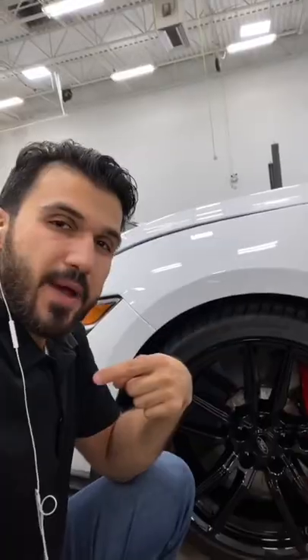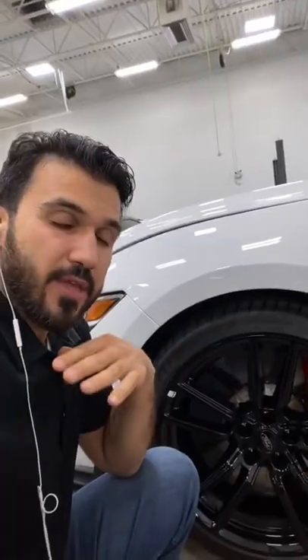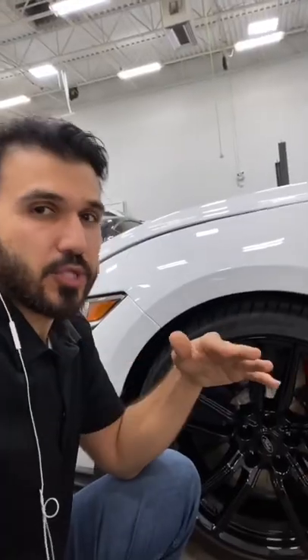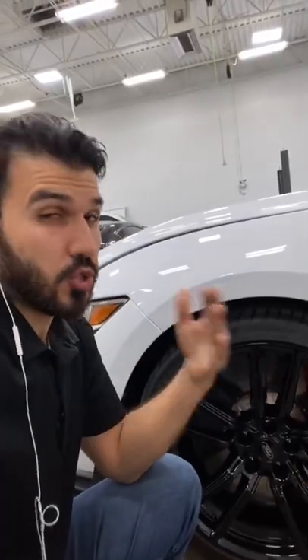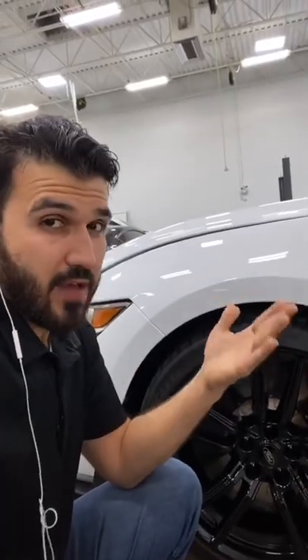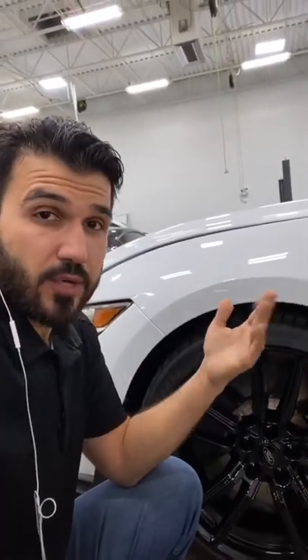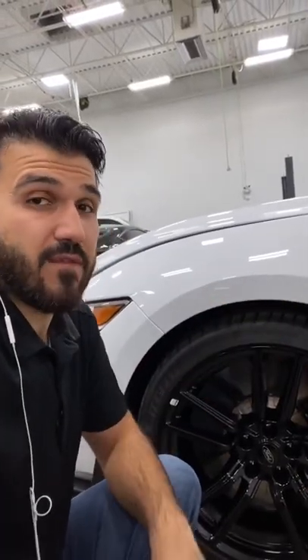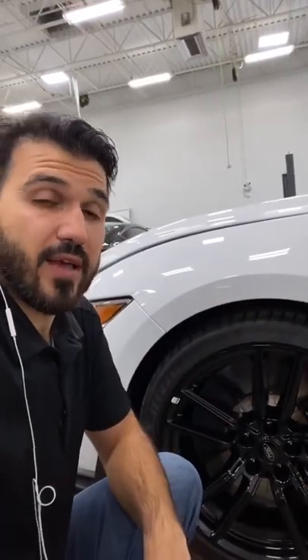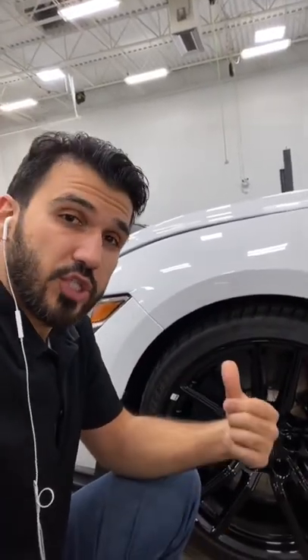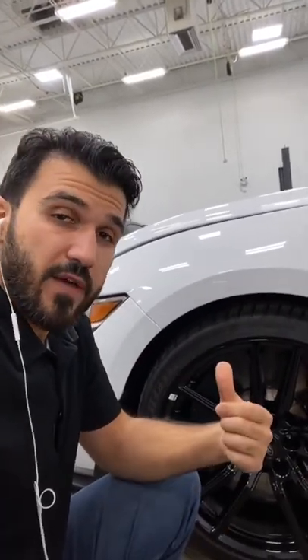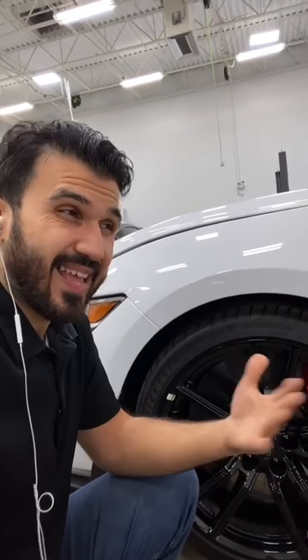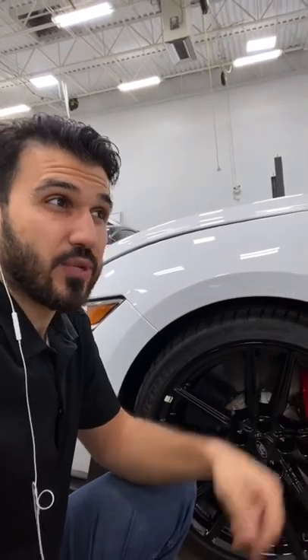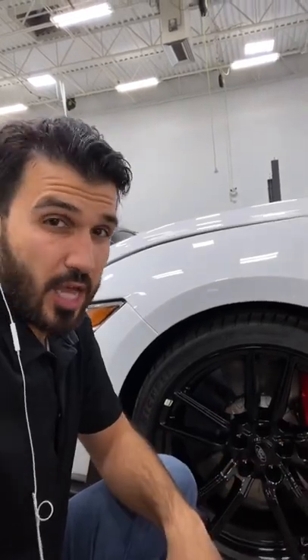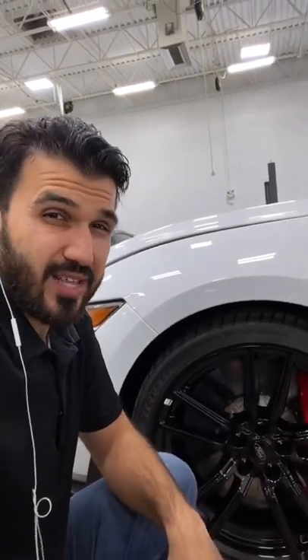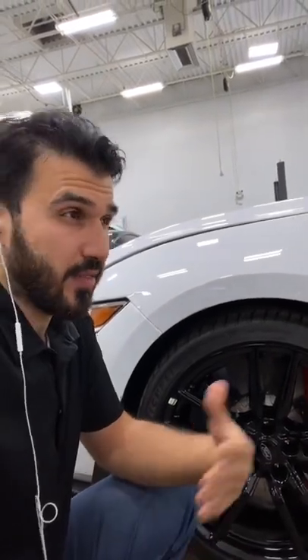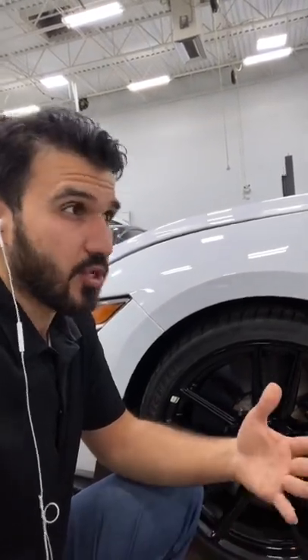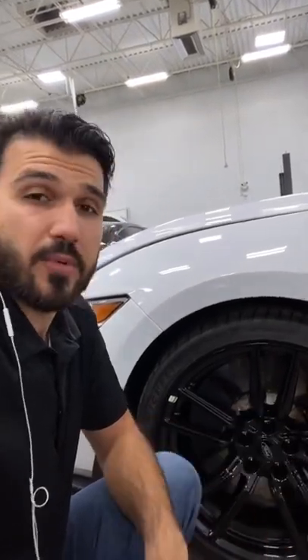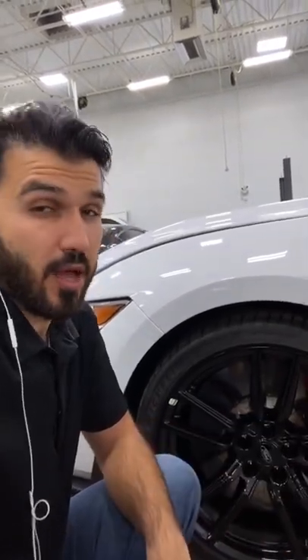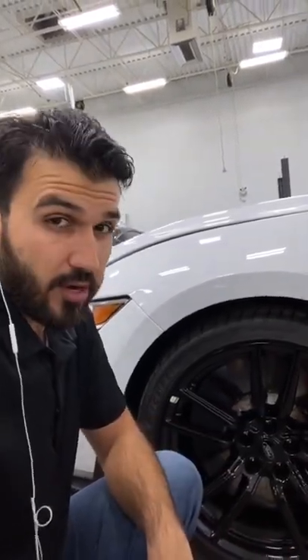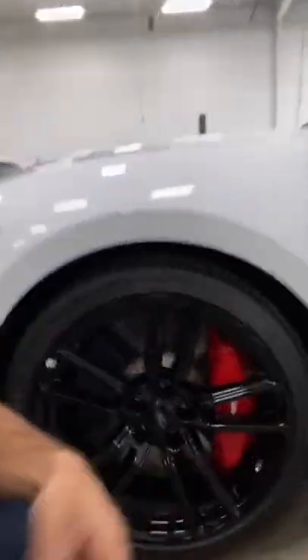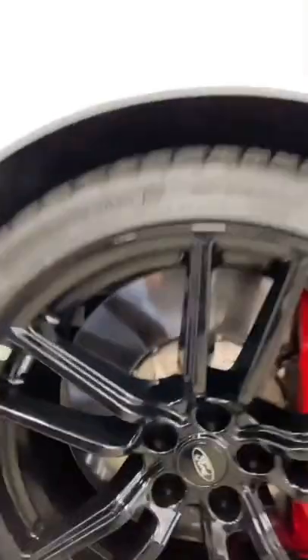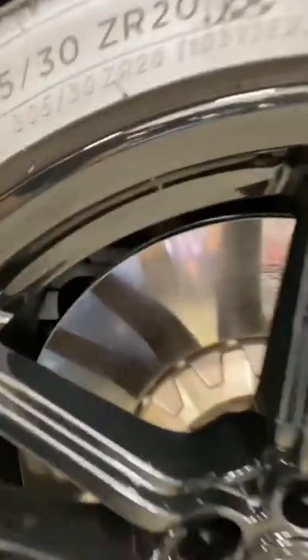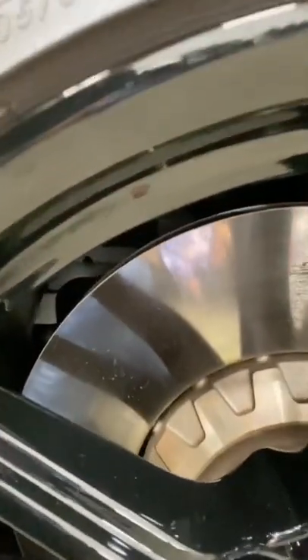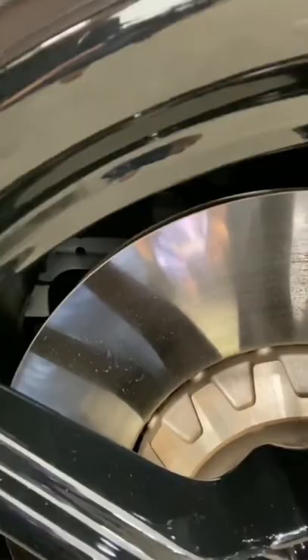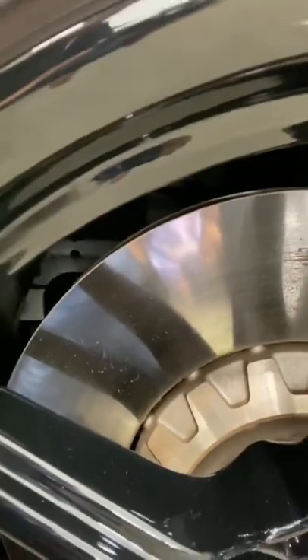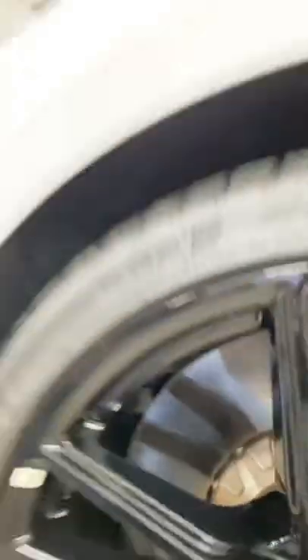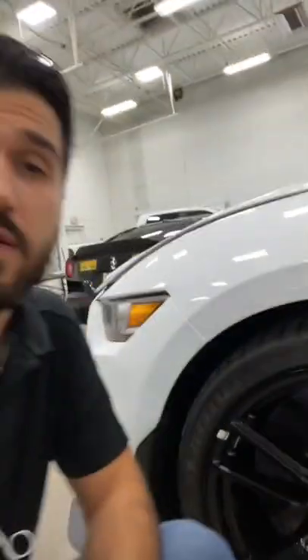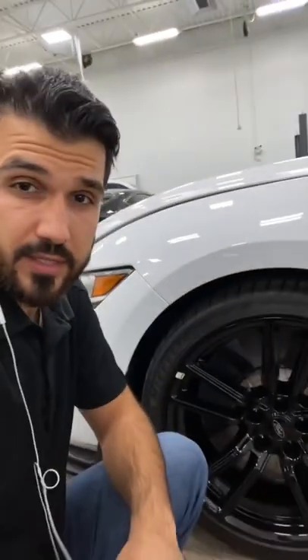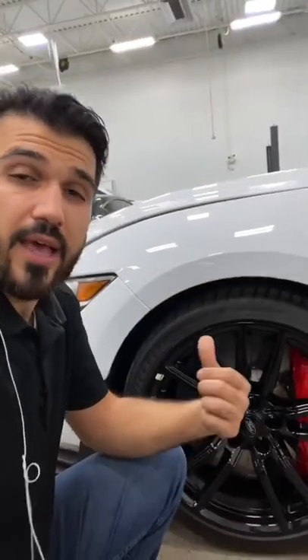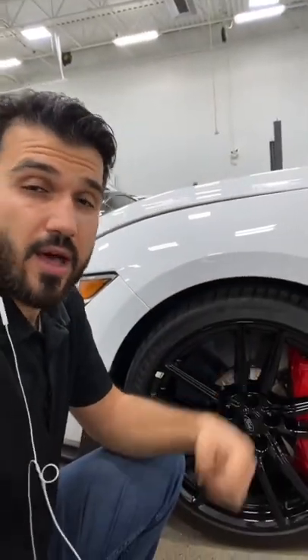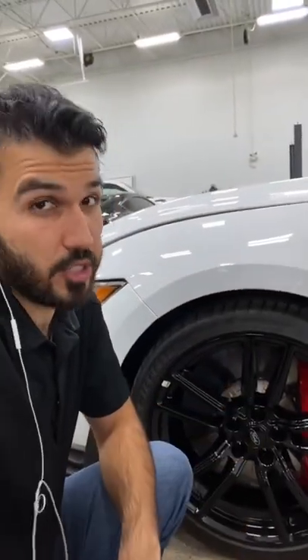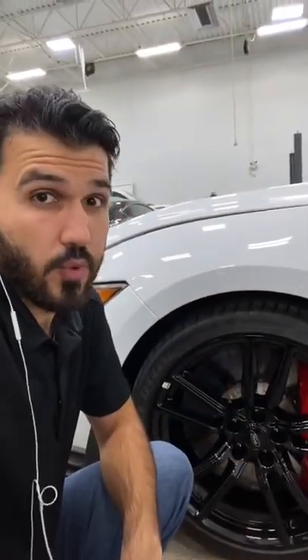In my opinion the best rotors you can have are the ones that you can find on the GT500 and also the ZL1 1LE. They're also available on other cars and they are not slotted or drilled — they are vented steel rotors.